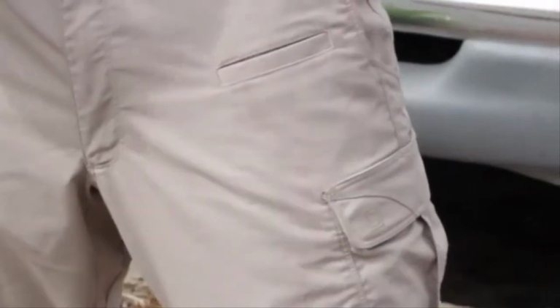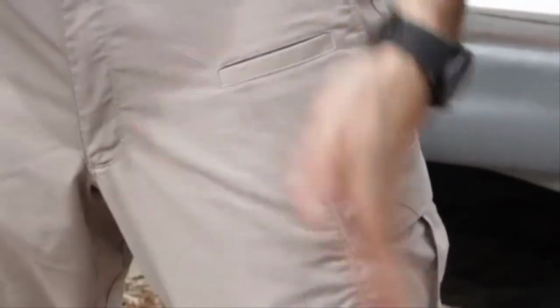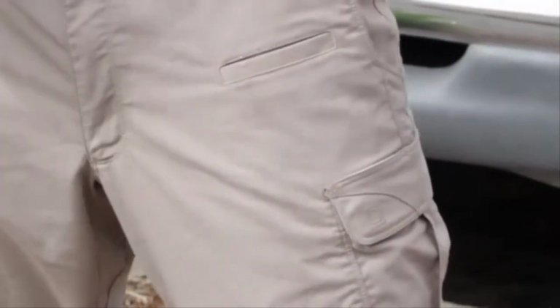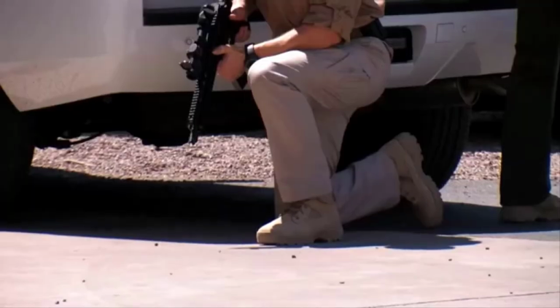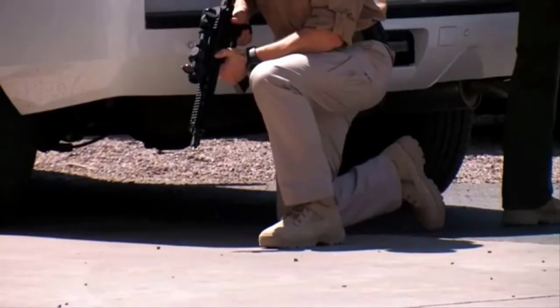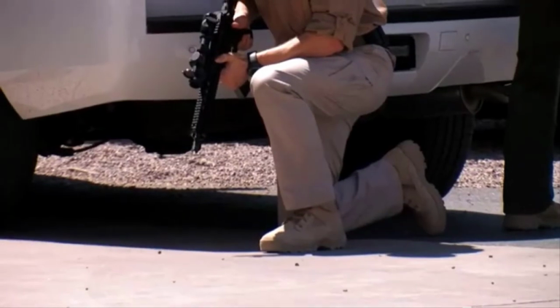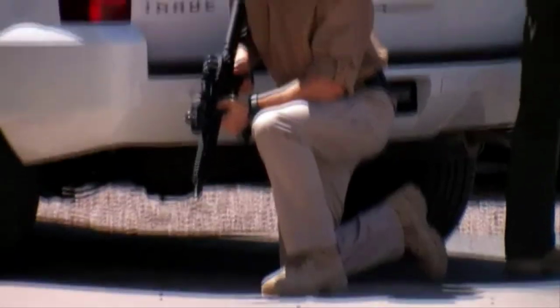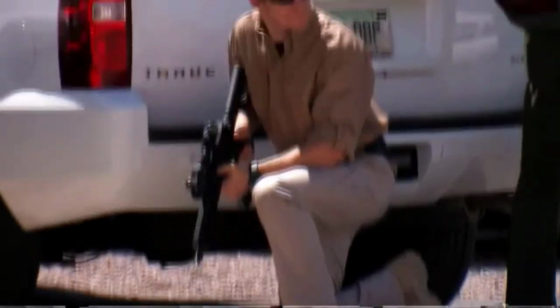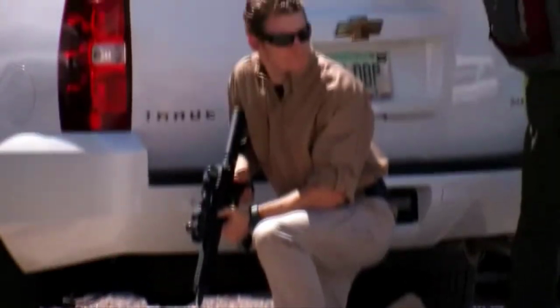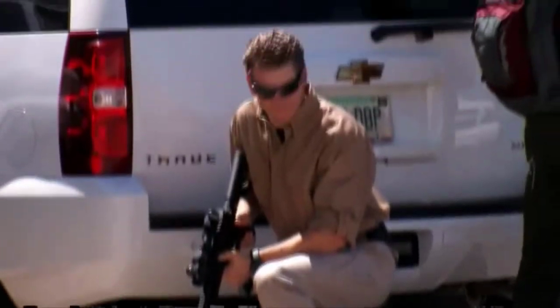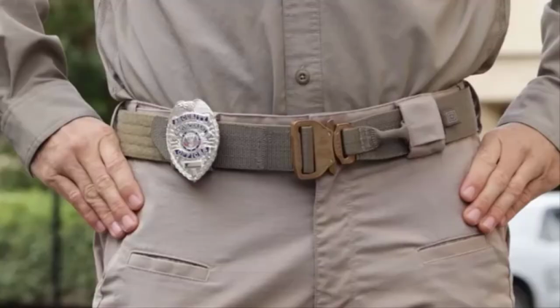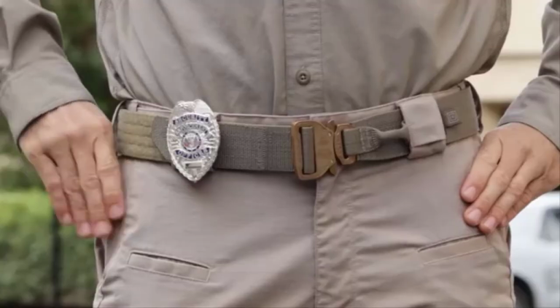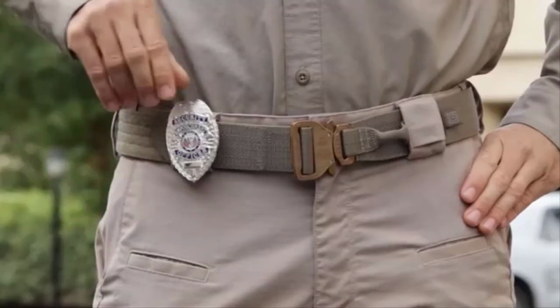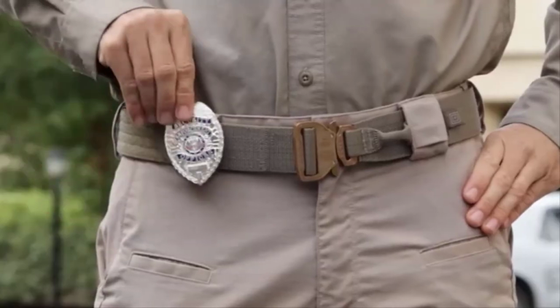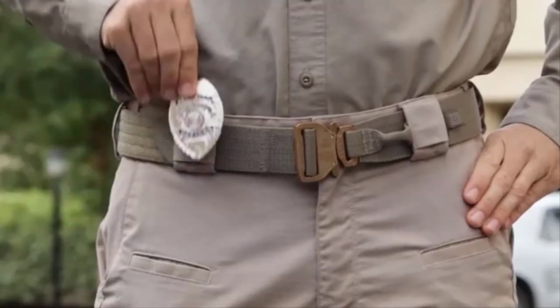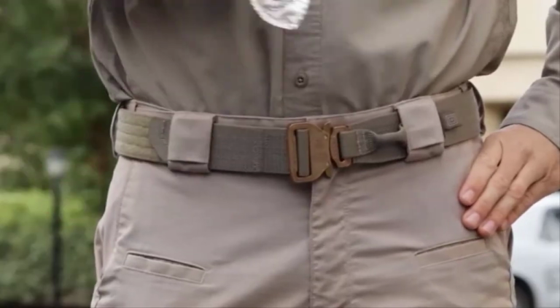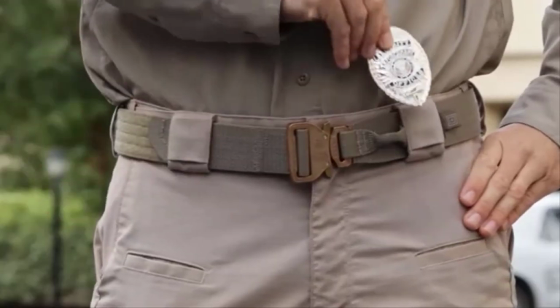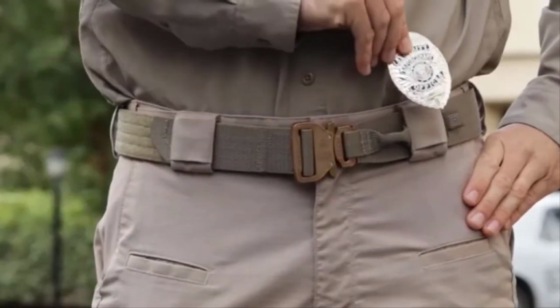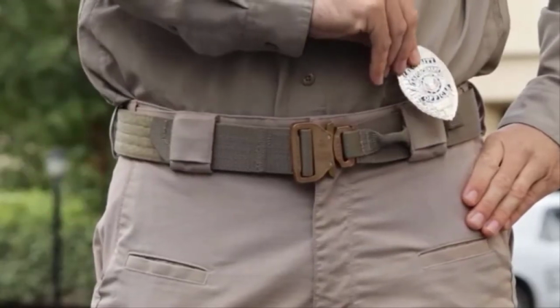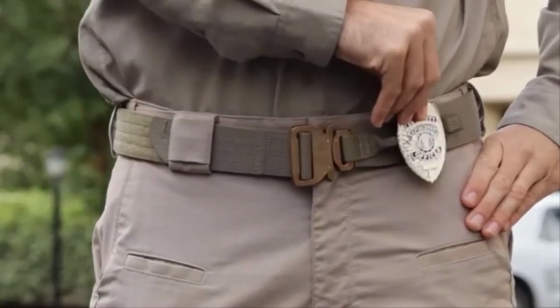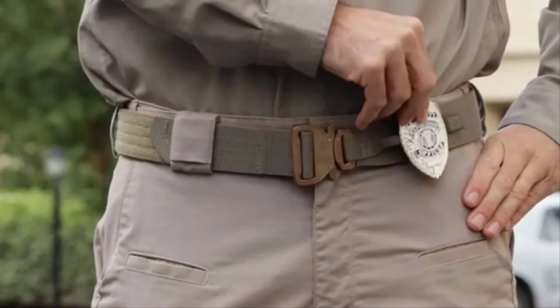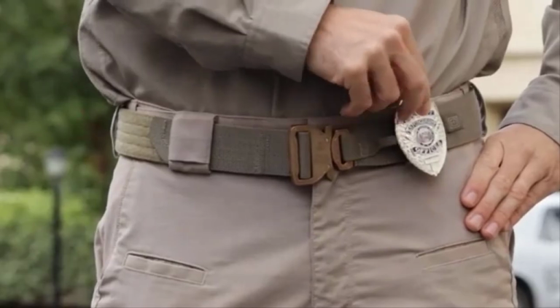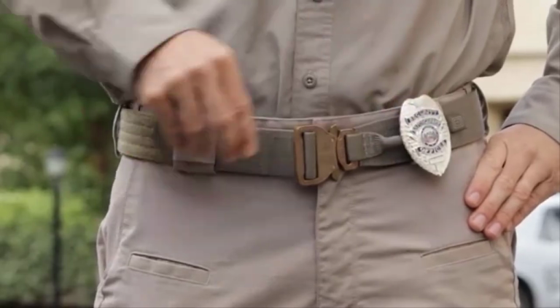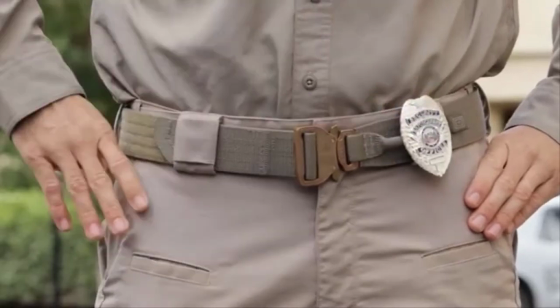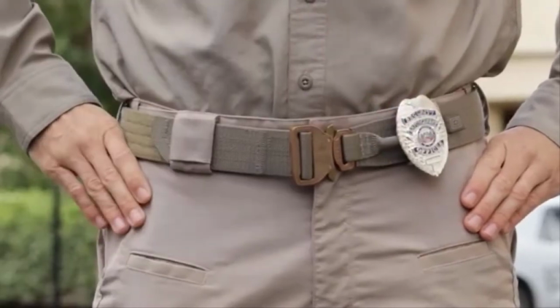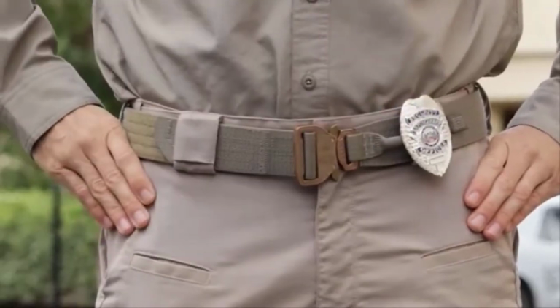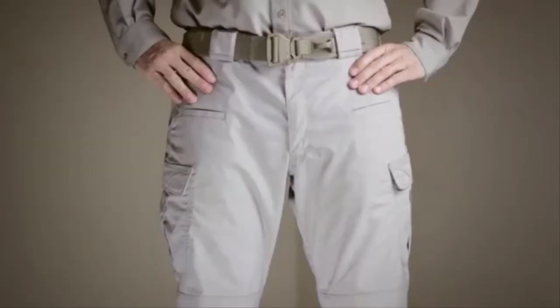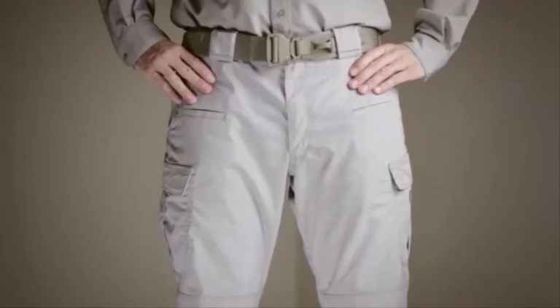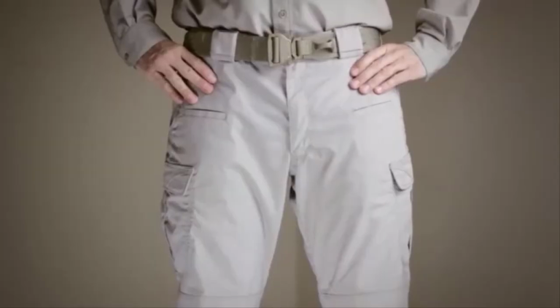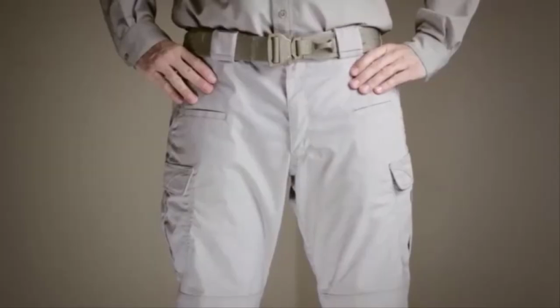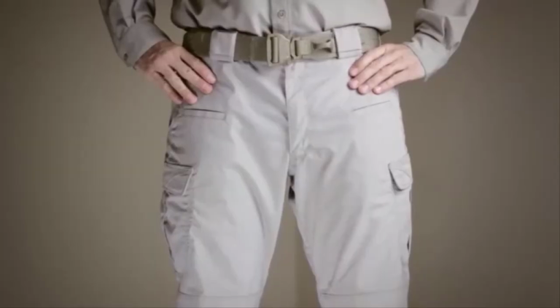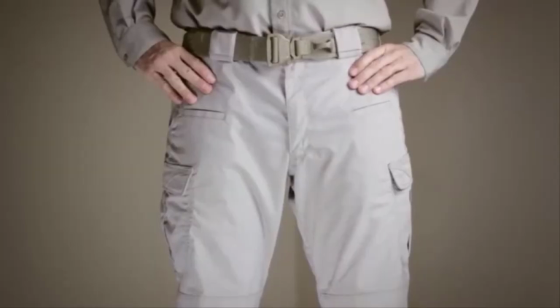Additional features include integrated knee pad pockets and badge holders at the left and right front belt loops. This is the 5.11 Strike Pant.